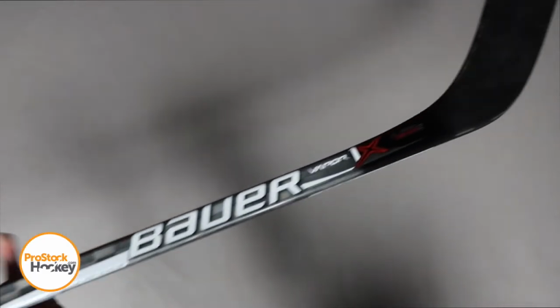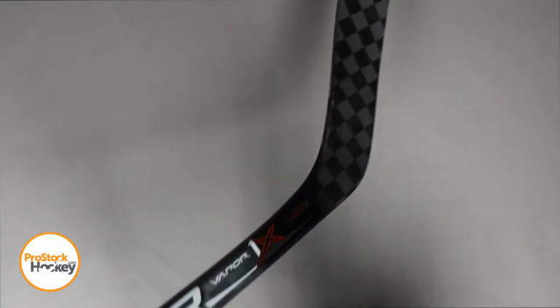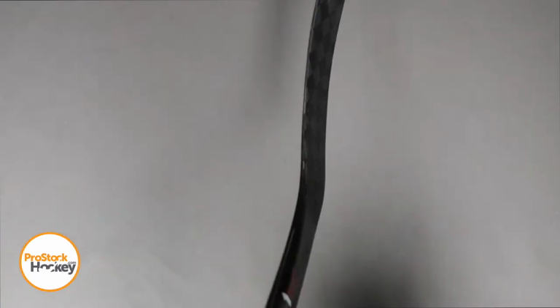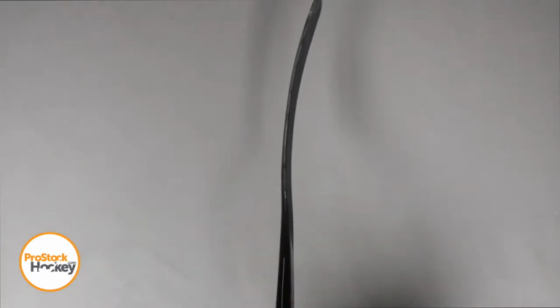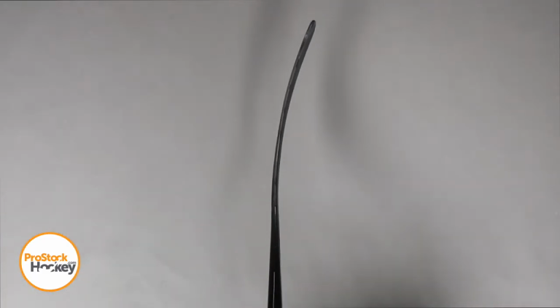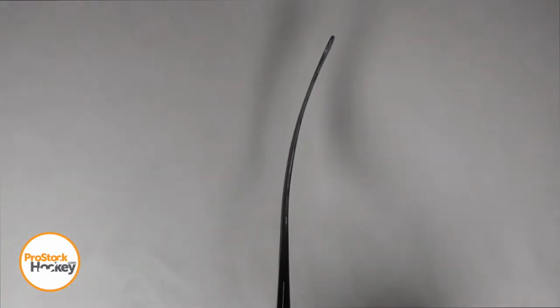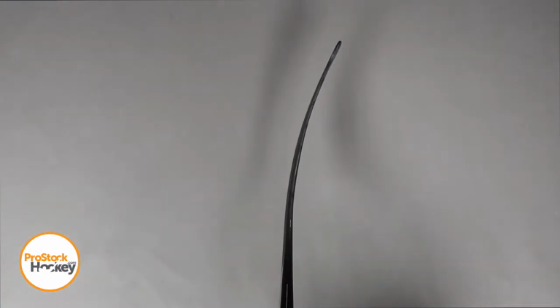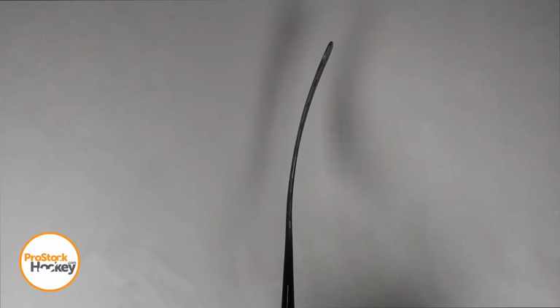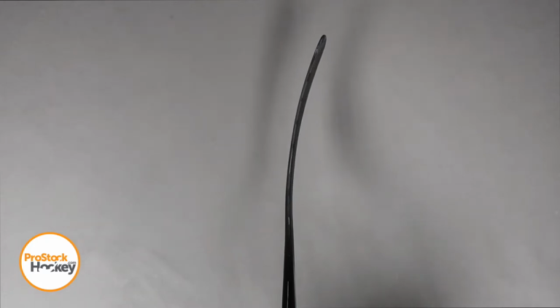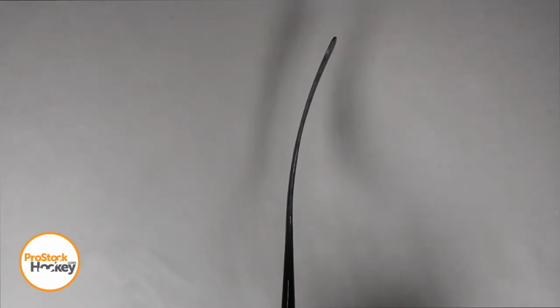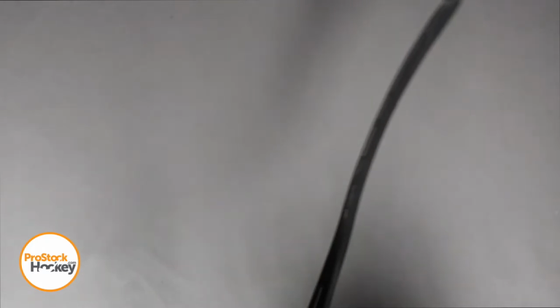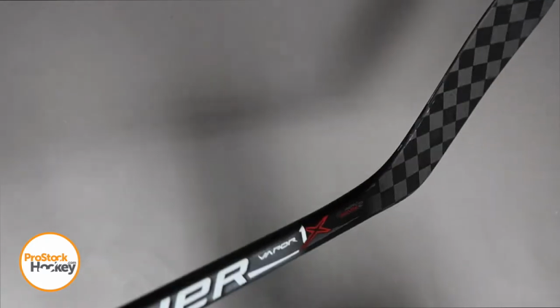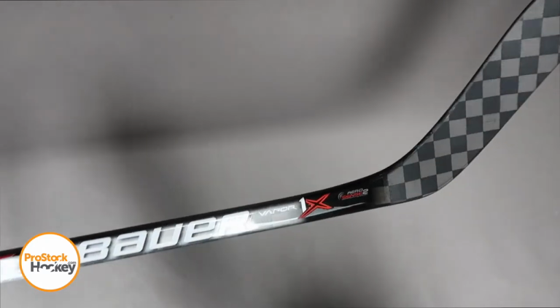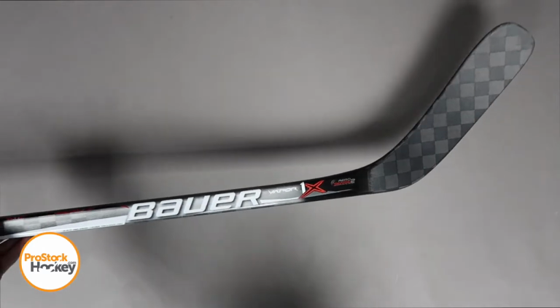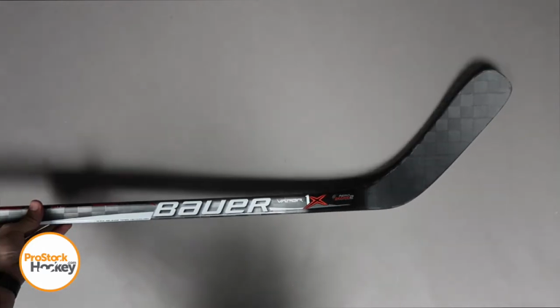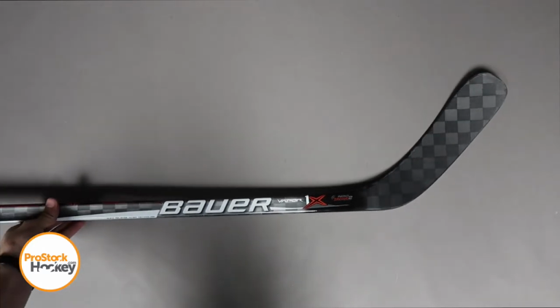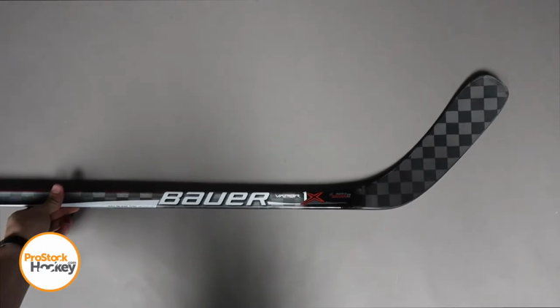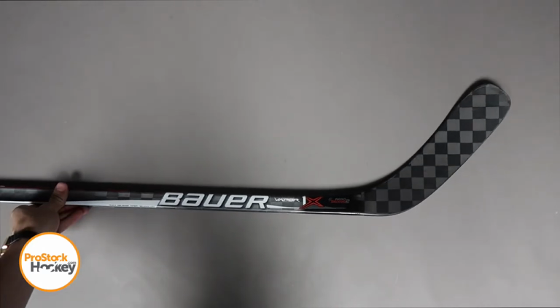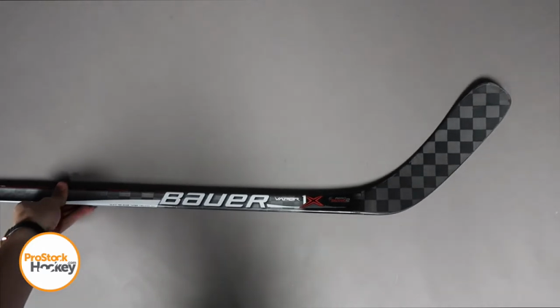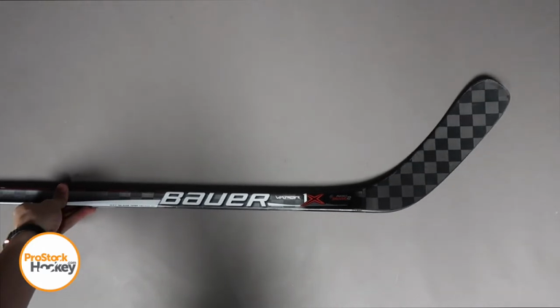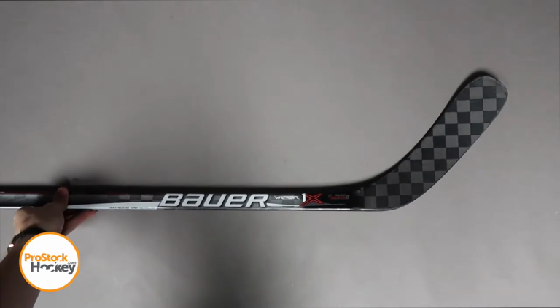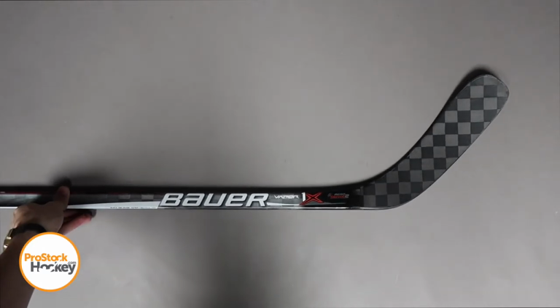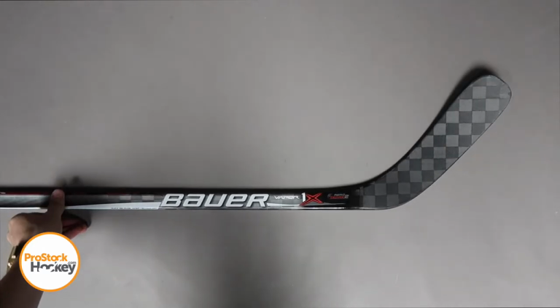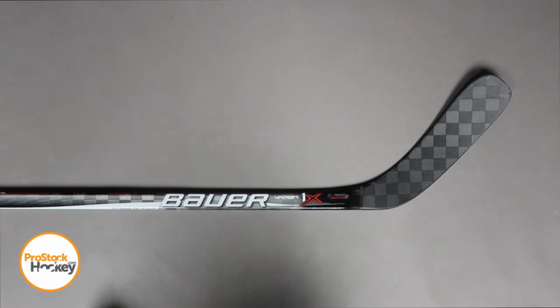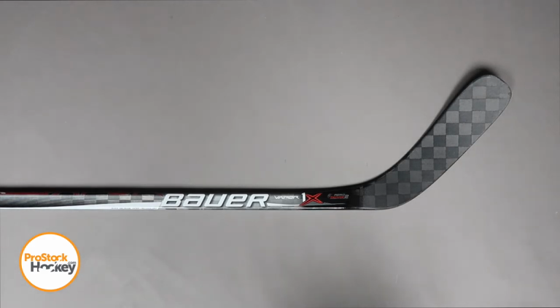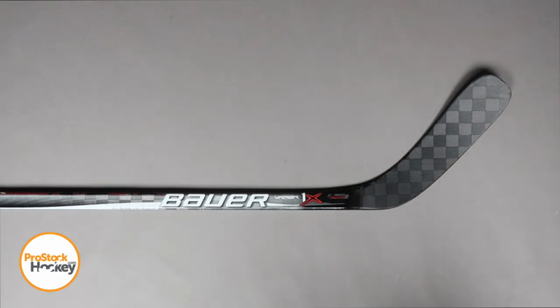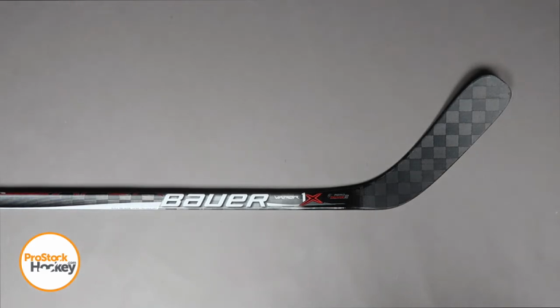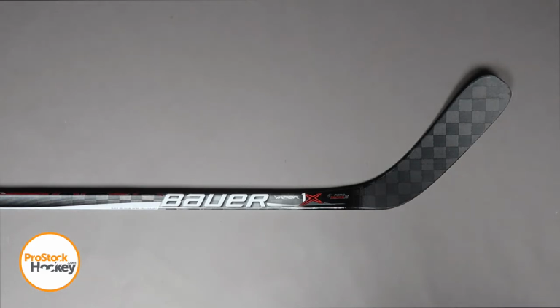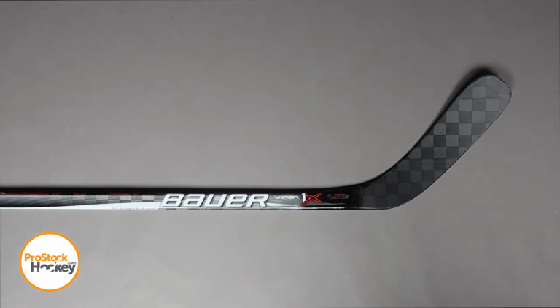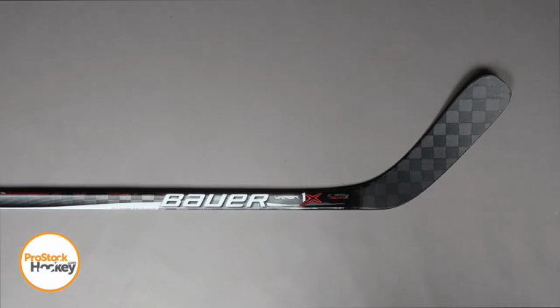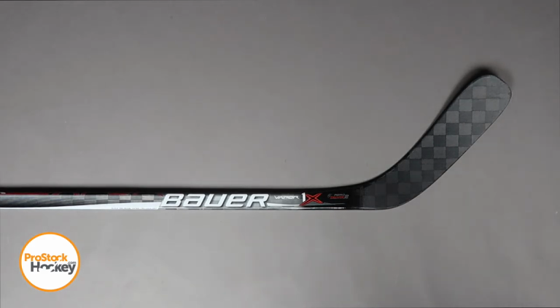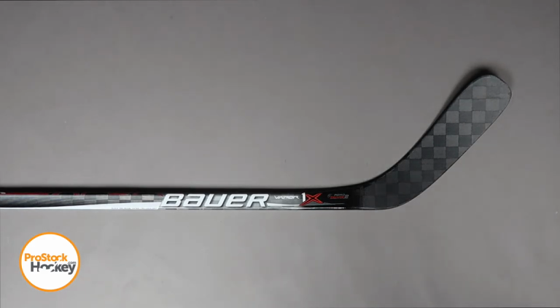Now from the top down view we have a pretty clear cut P88 curve, and if you're interested in ordering a stick like this or something similar, you can check us out over at ProStockHockey.com for the rest of the inventory.